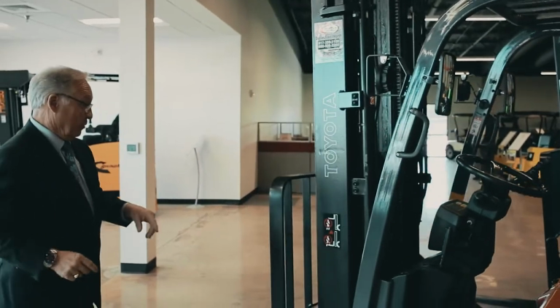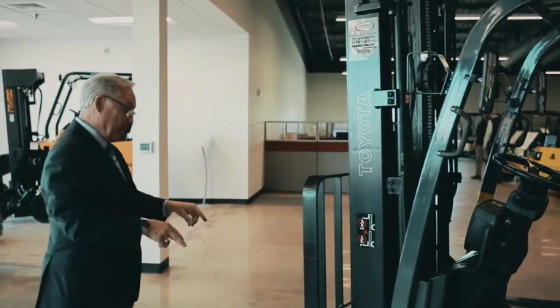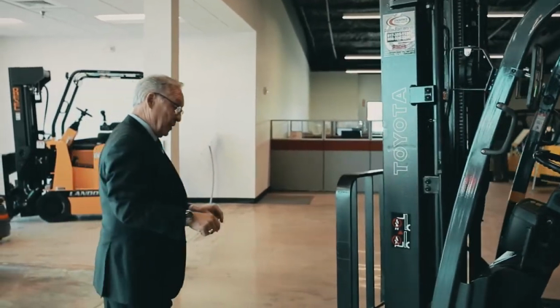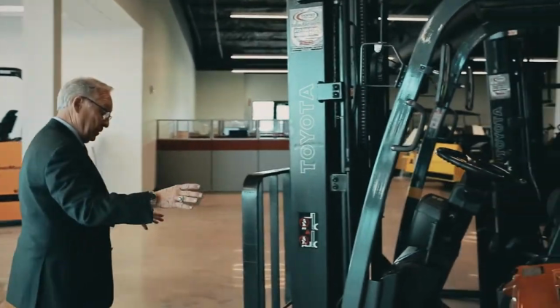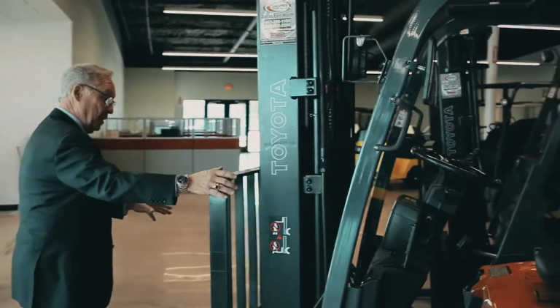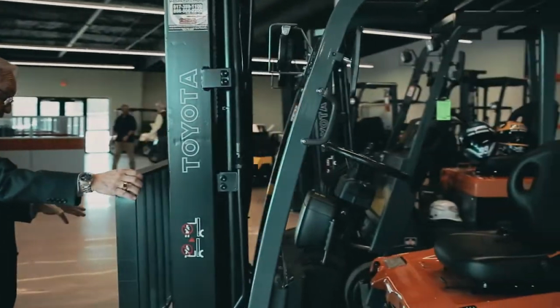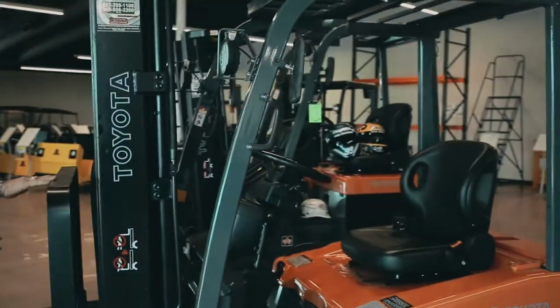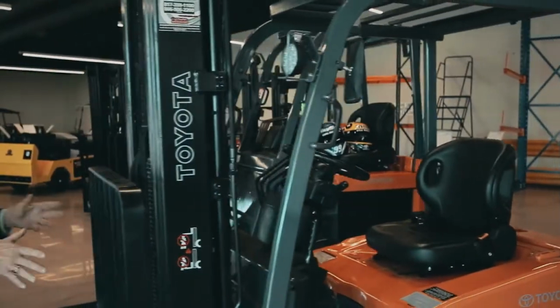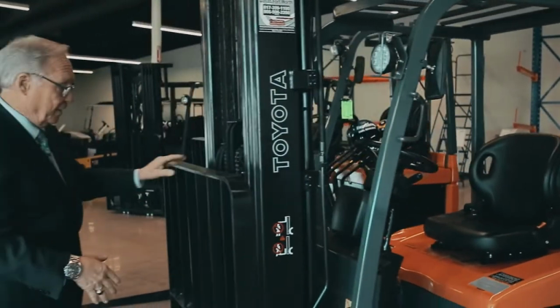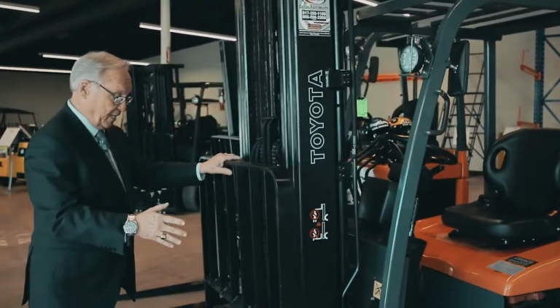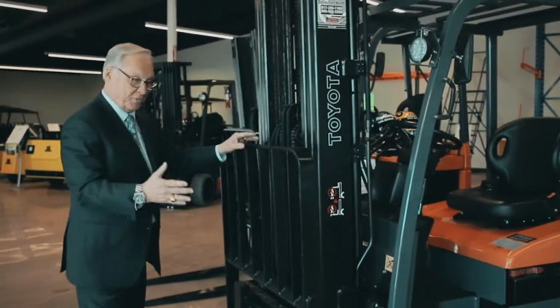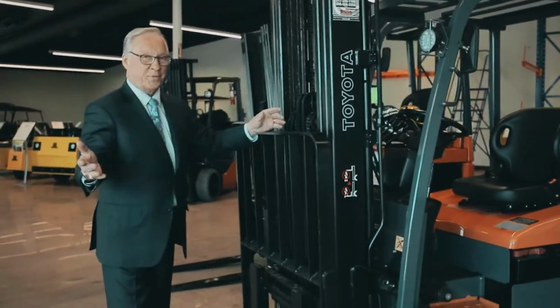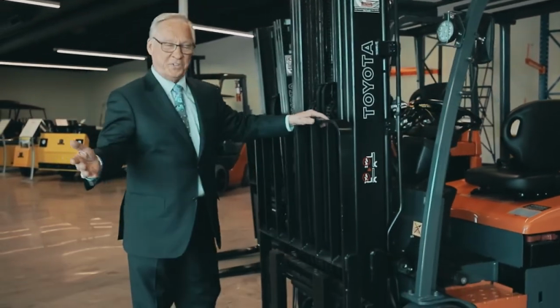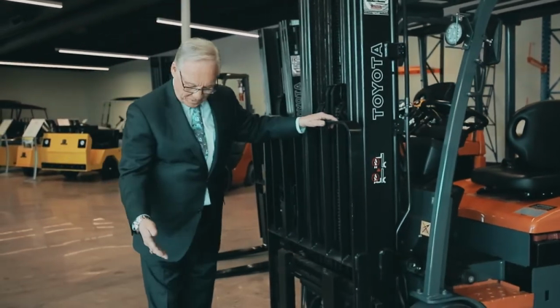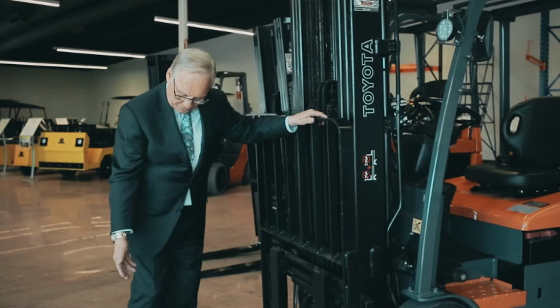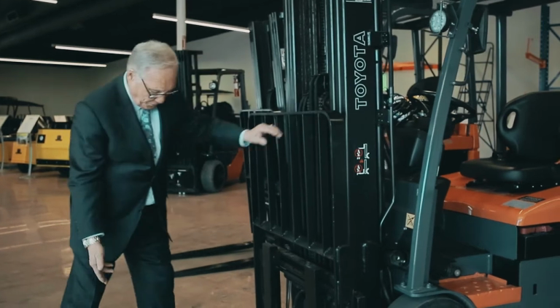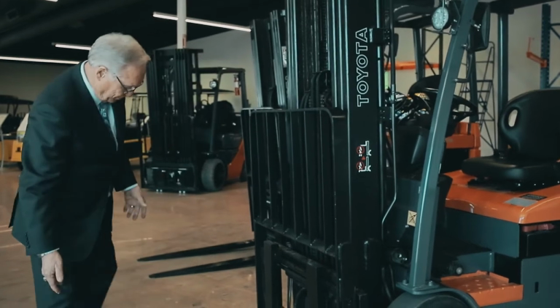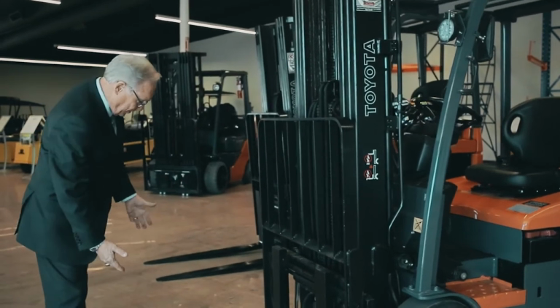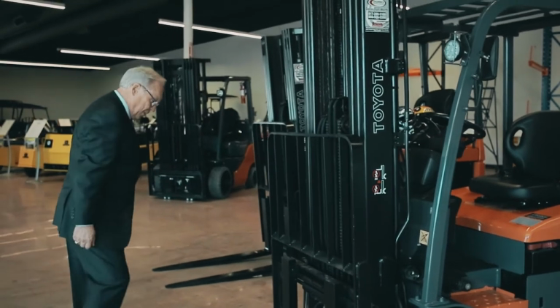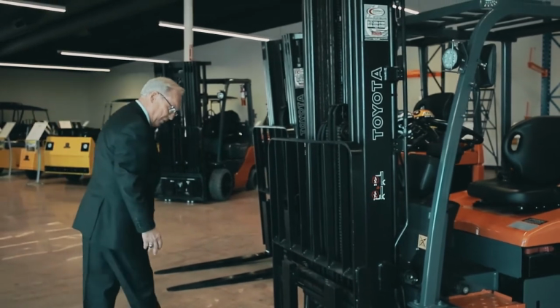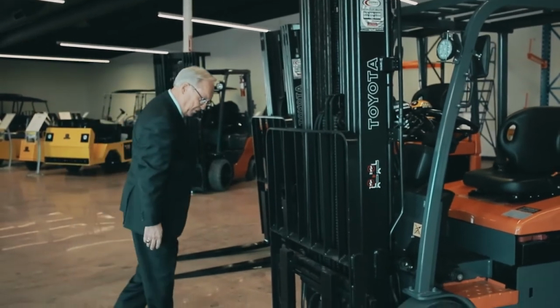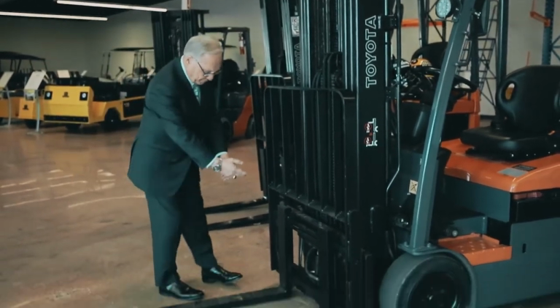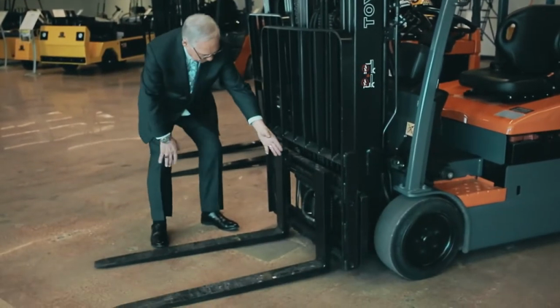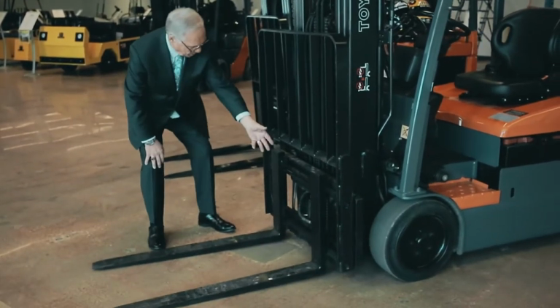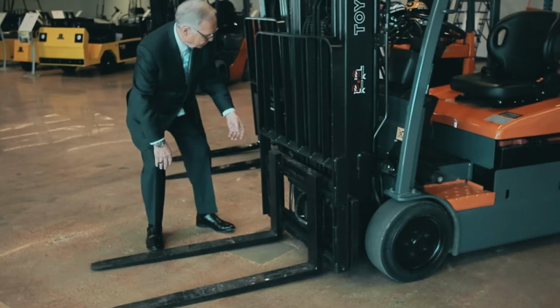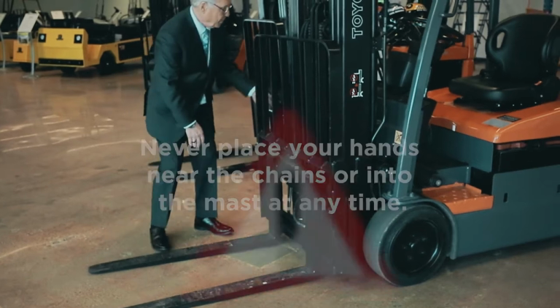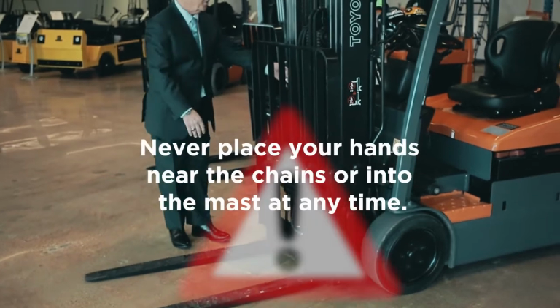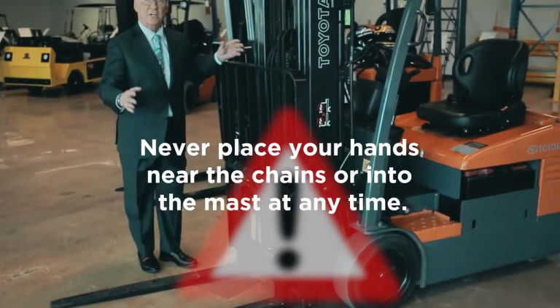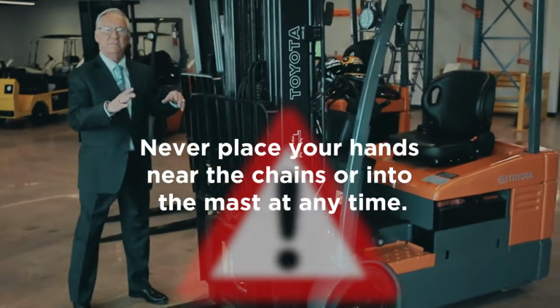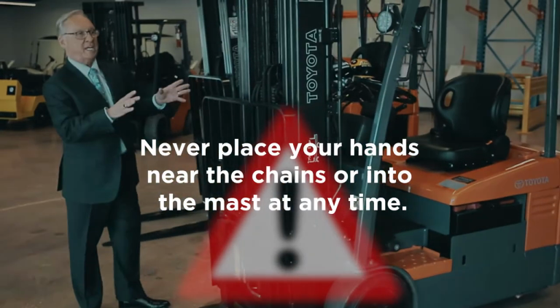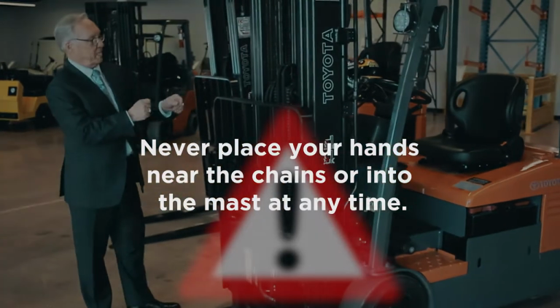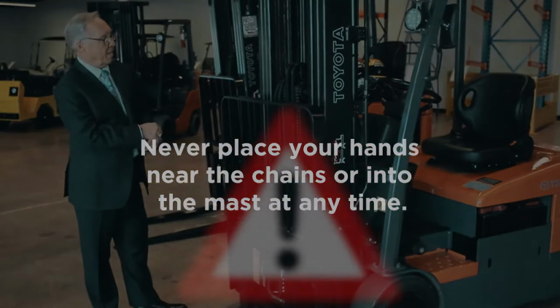We're going to come around the front. We're going to look at the carriage and make sure we don't see anything damaged, maybe from a previous shift. We're going to look at the forks — make sure they're fully functioning — side shift, hoses. Make sure there's nothing sticking out to catch your eye.